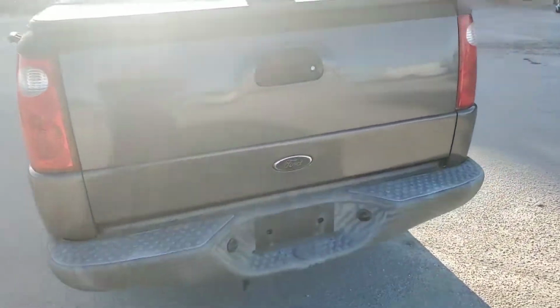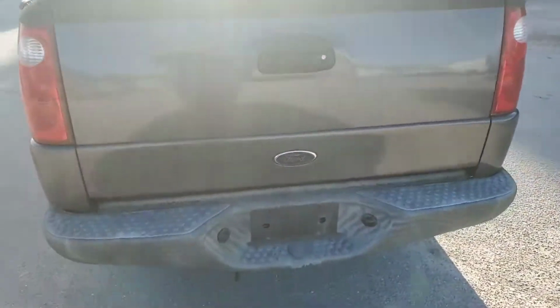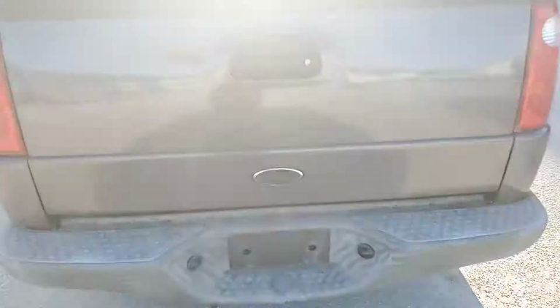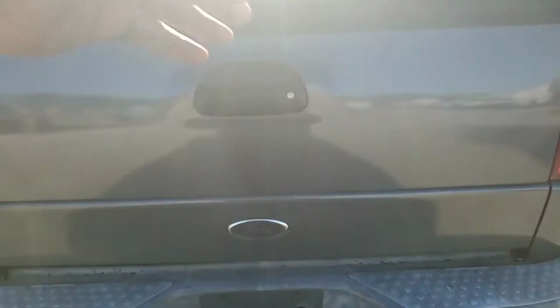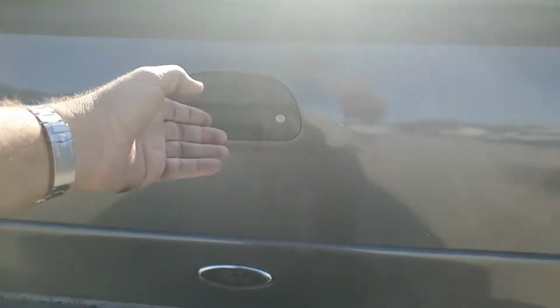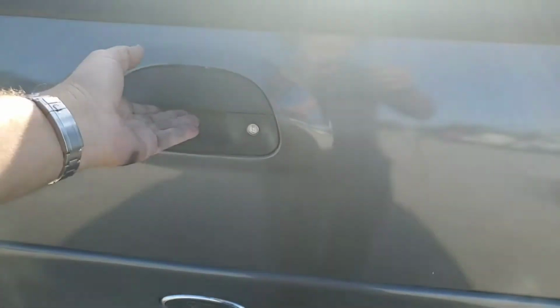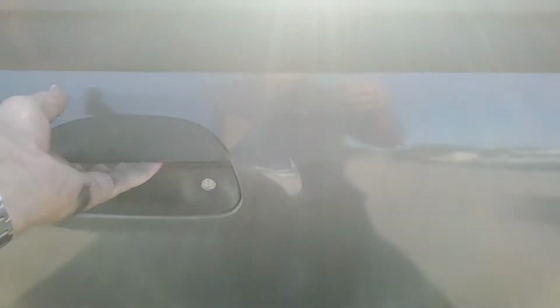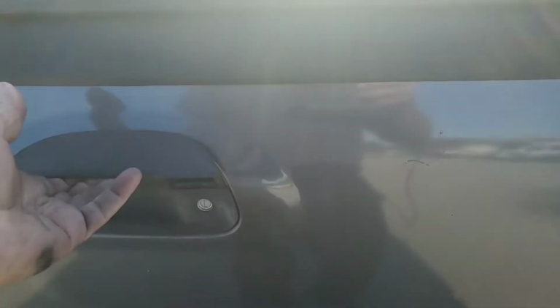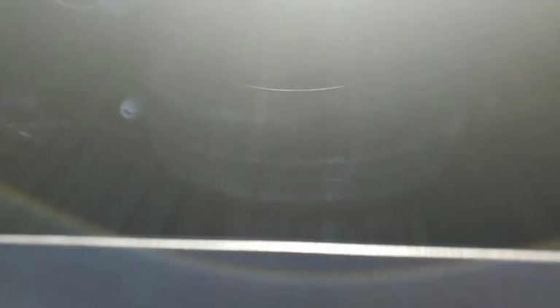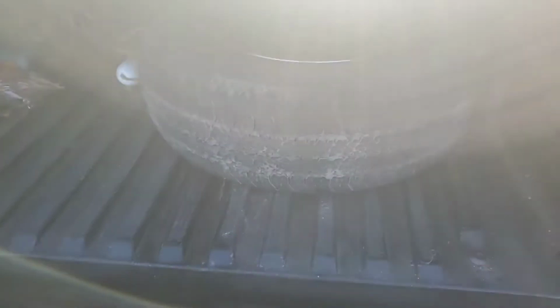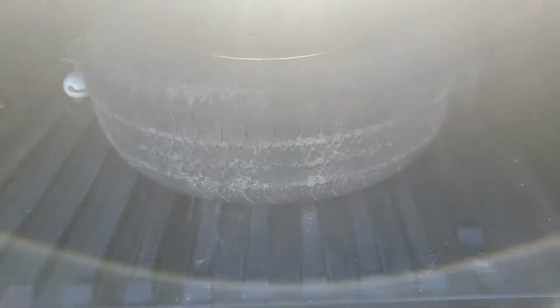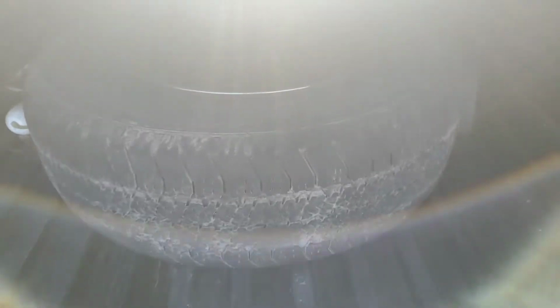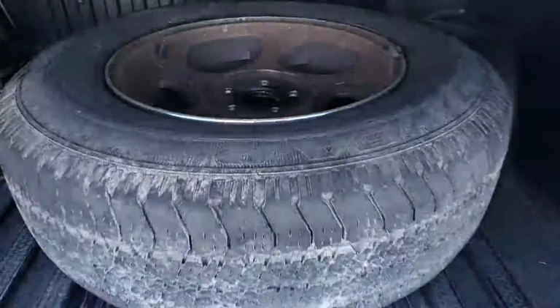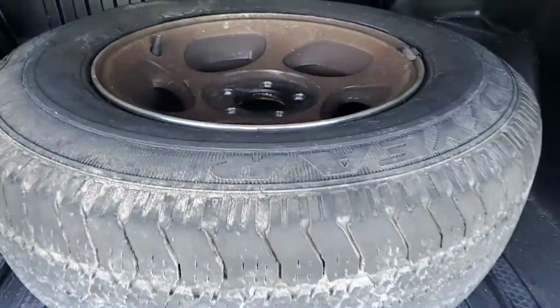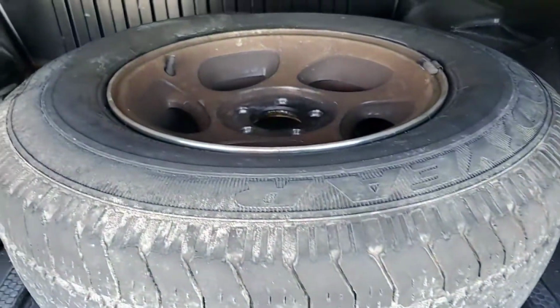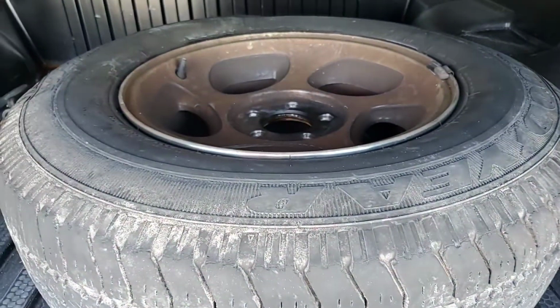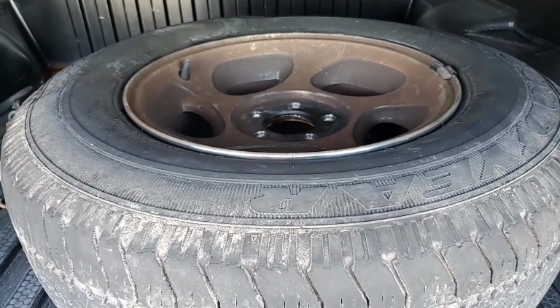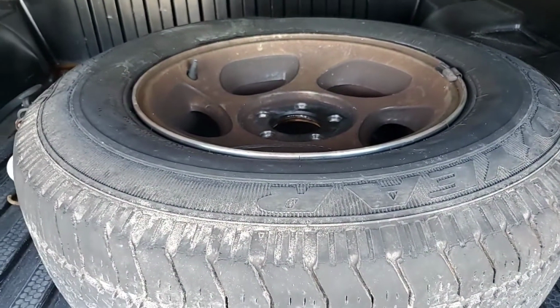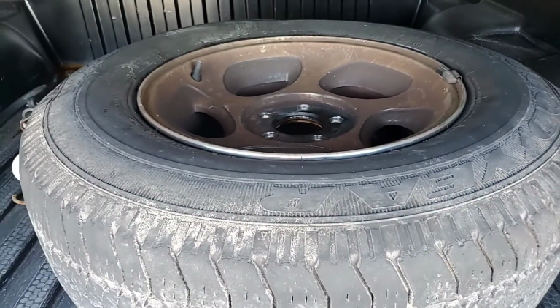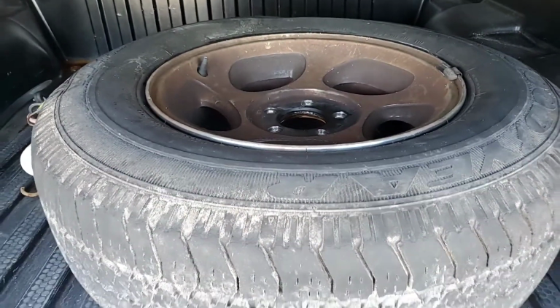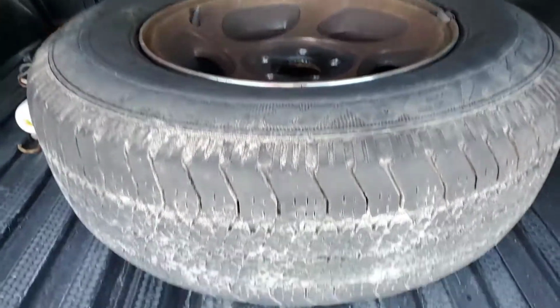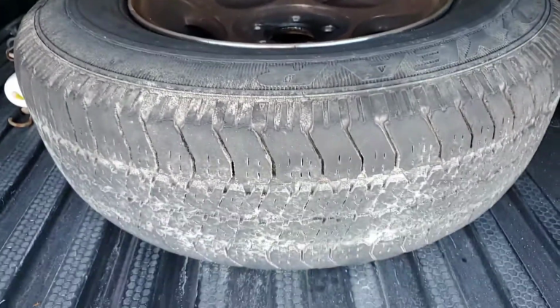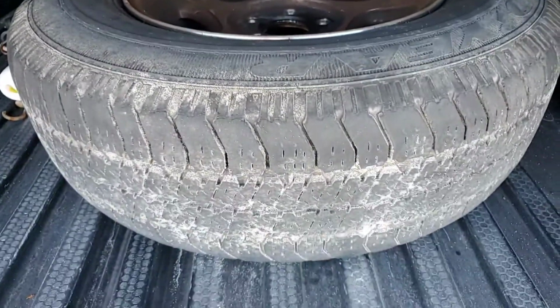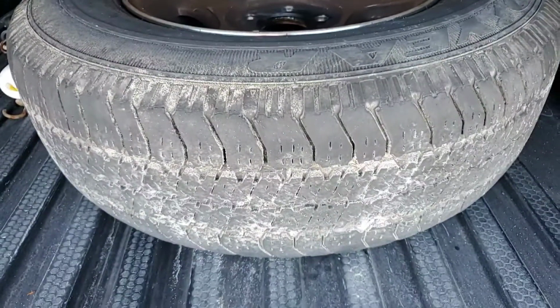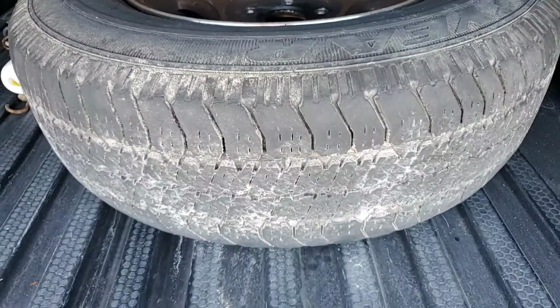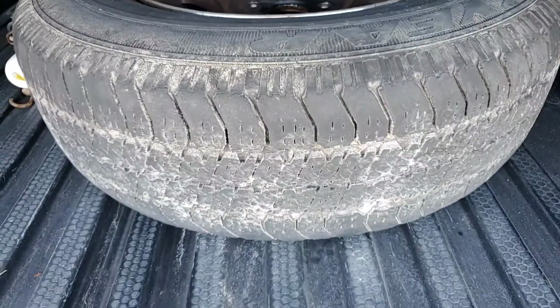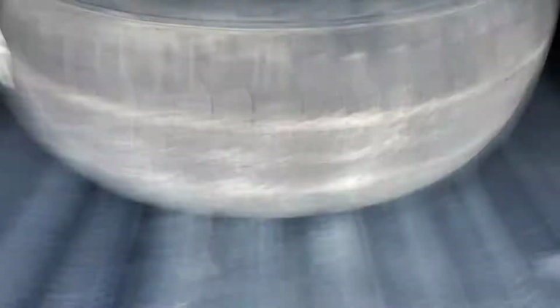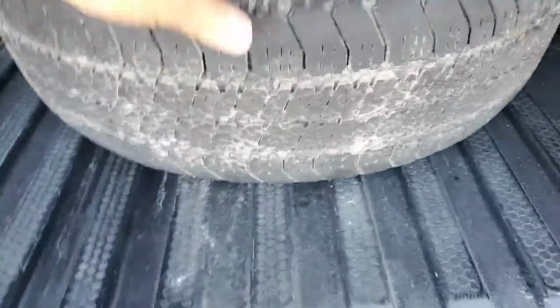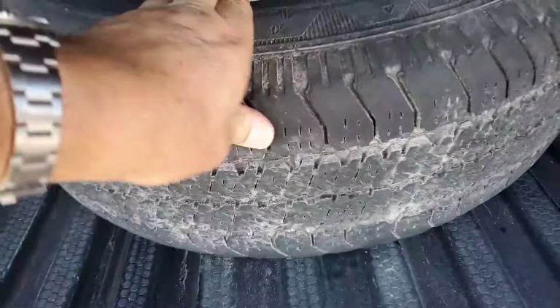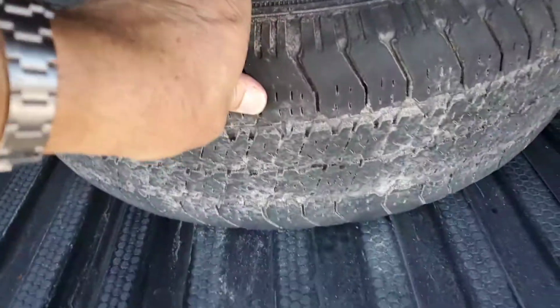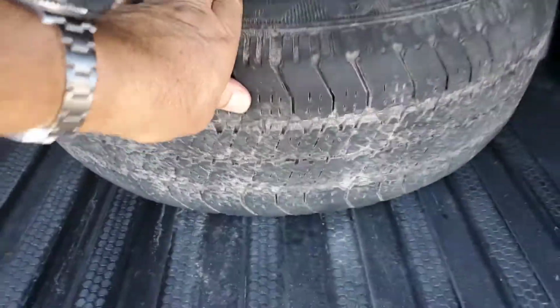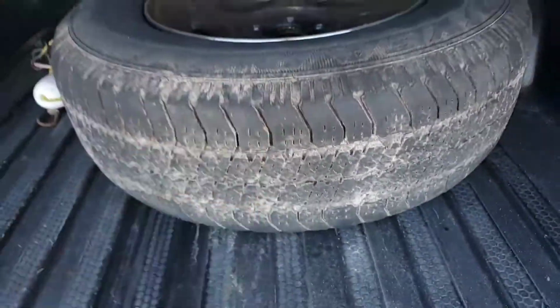I'll show you the spare tire — I mean the original tire. Tire looks okay, let's see... it's flat.